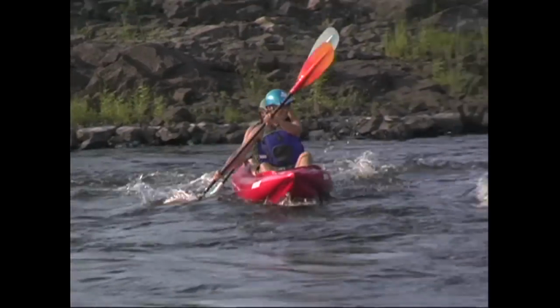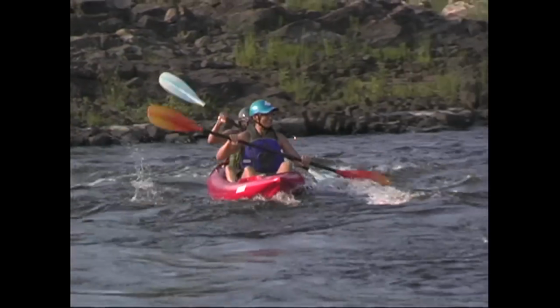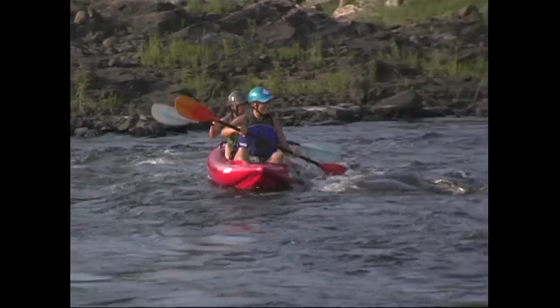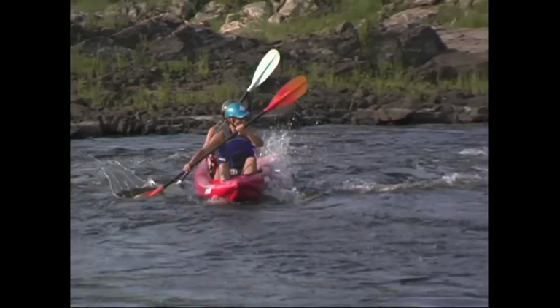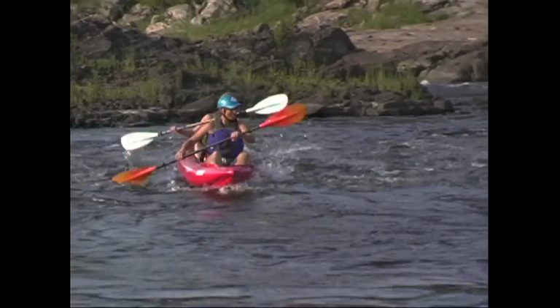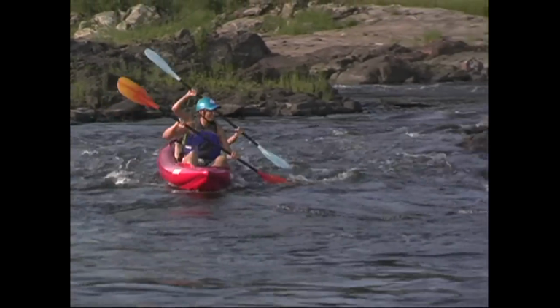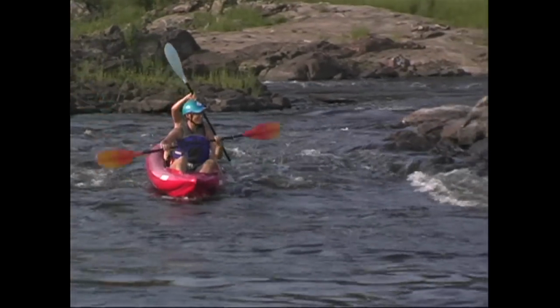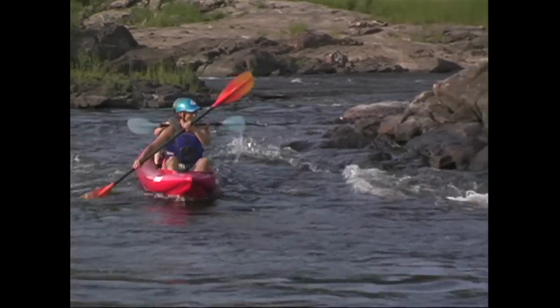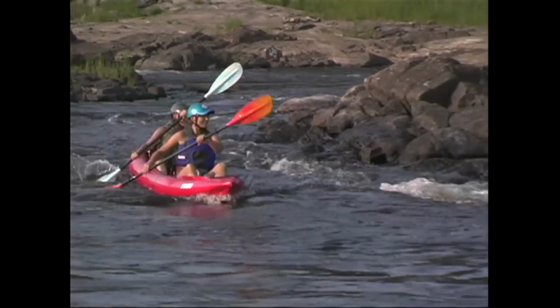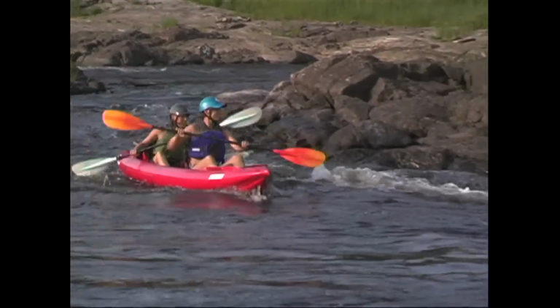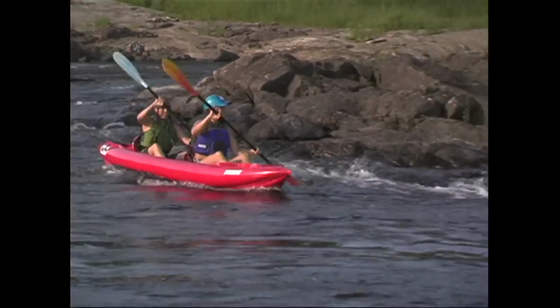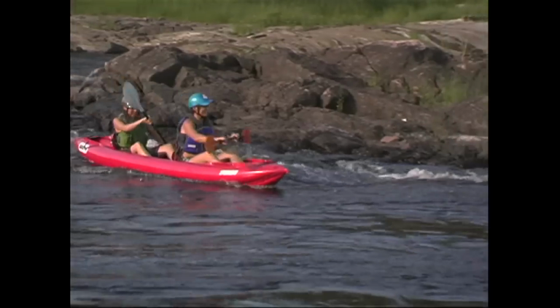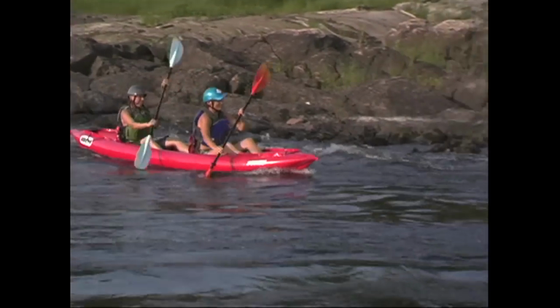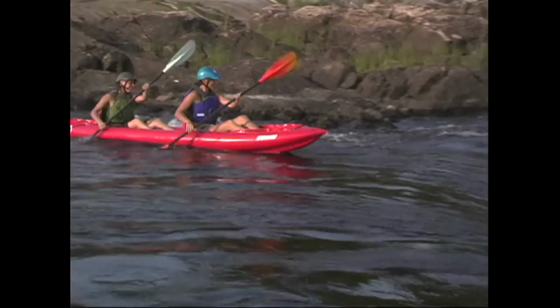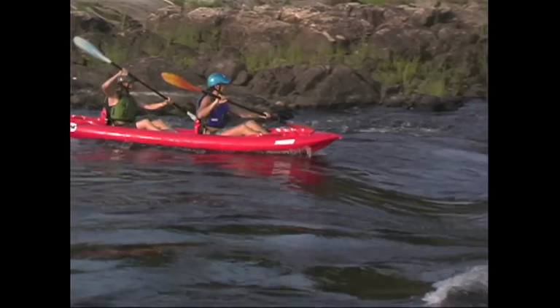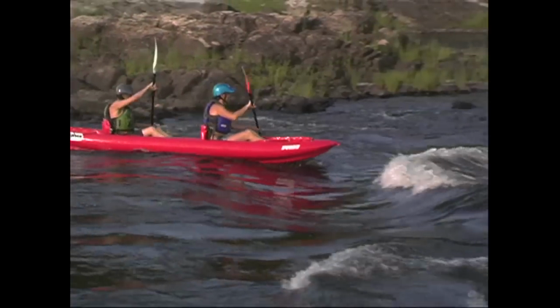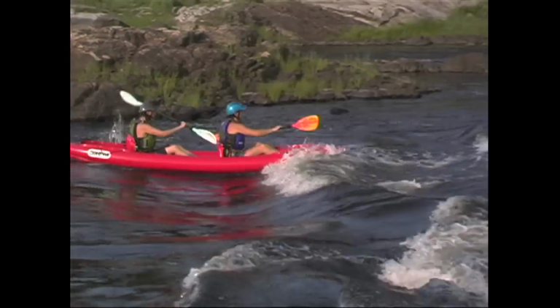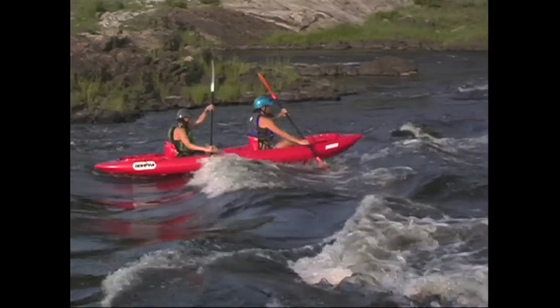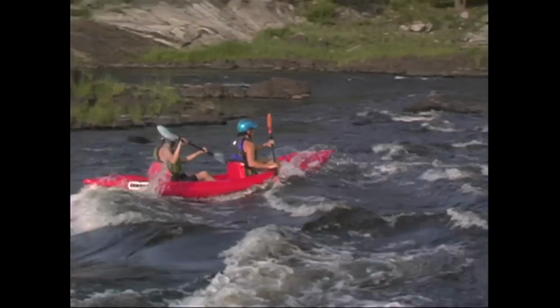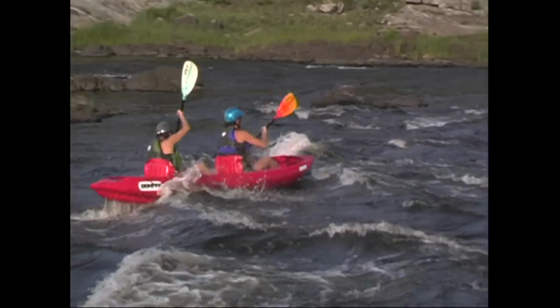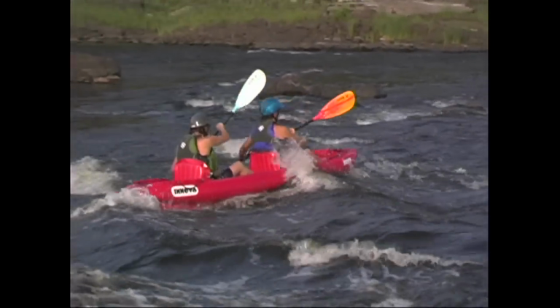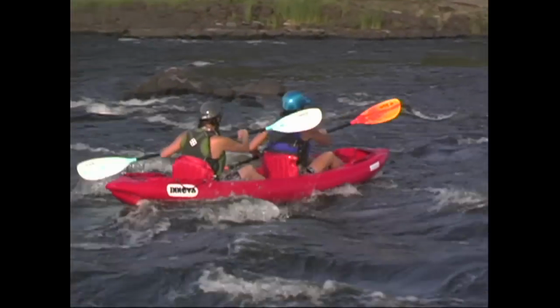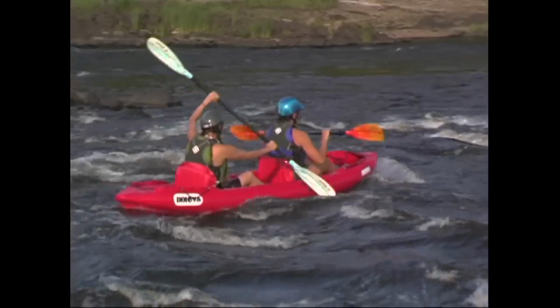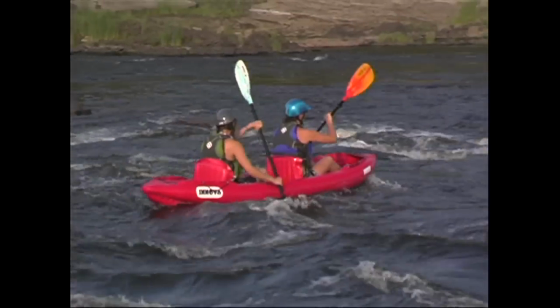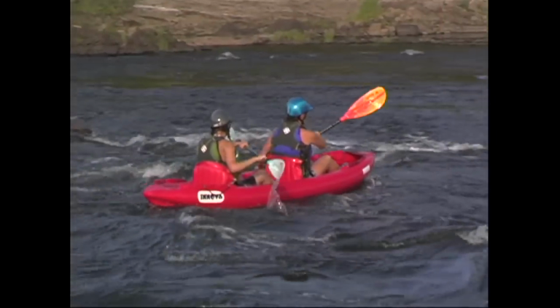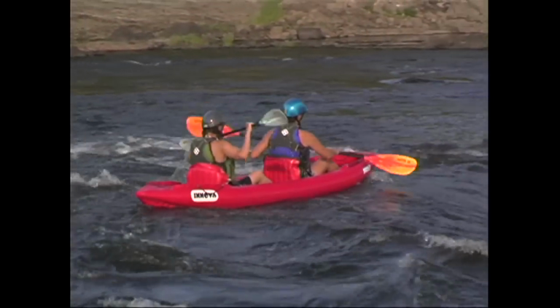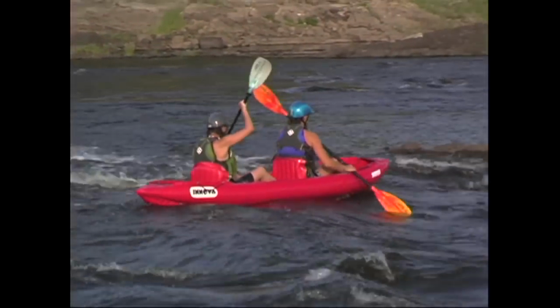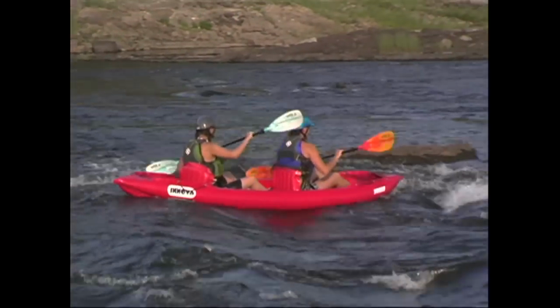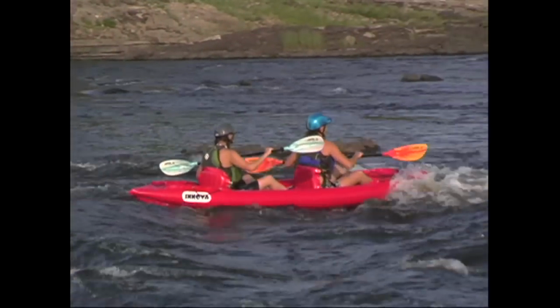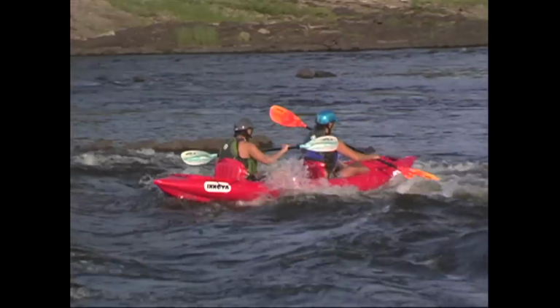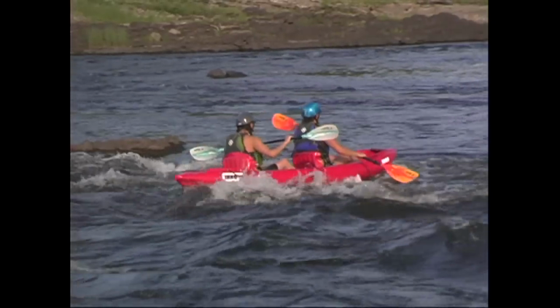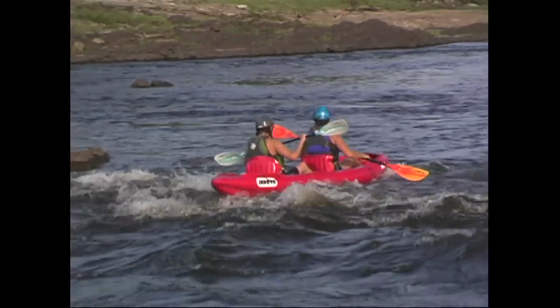Stationary features in moving water are always potential hazards, as the water doesn't detour around them until it has hit and bounced off the object. Of course, this isn't a strategy you want to imitate. Paddling by Braille is generally a bad idea.